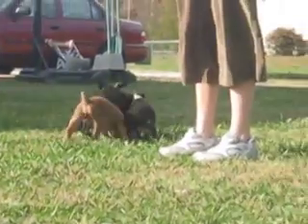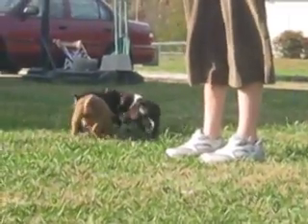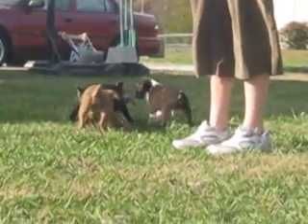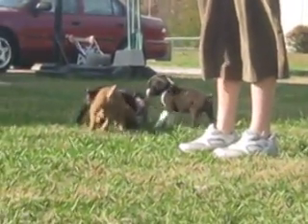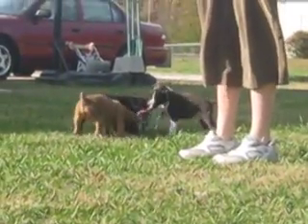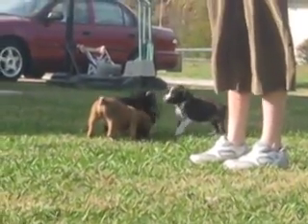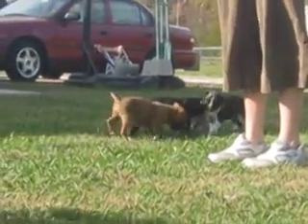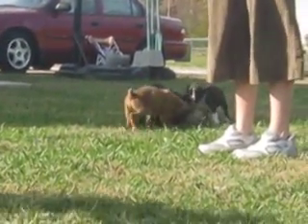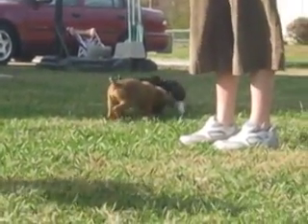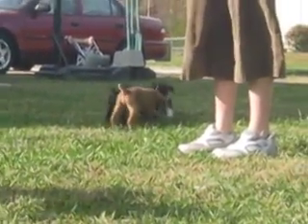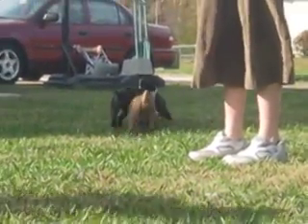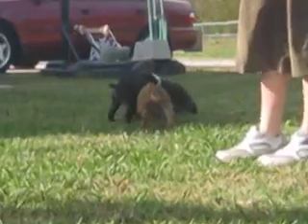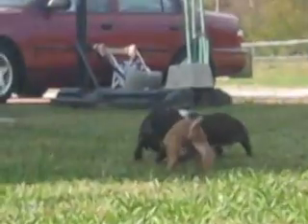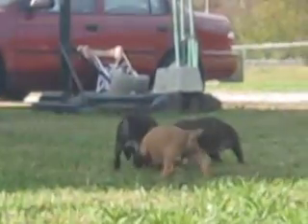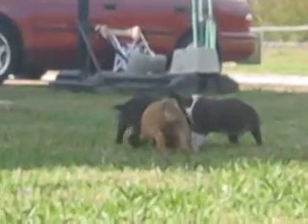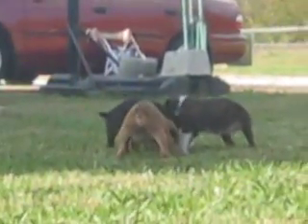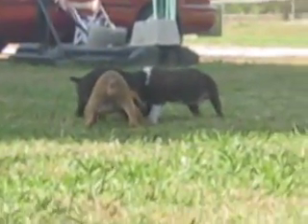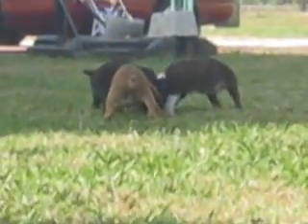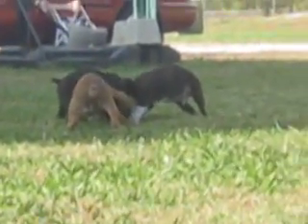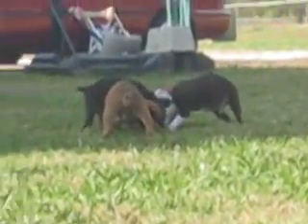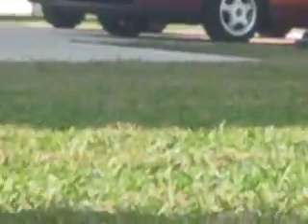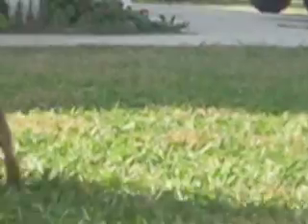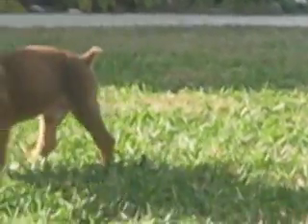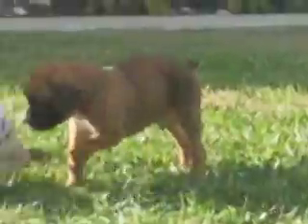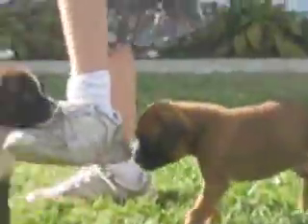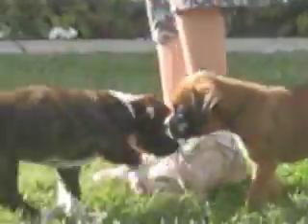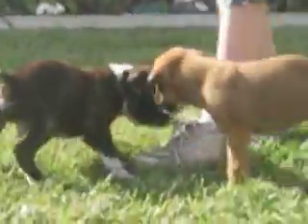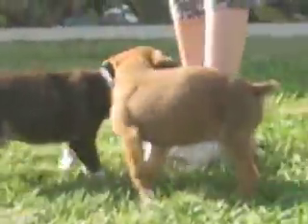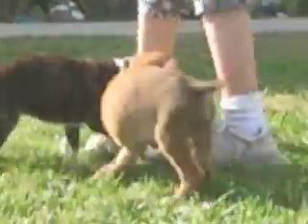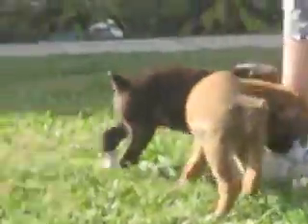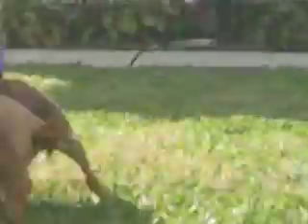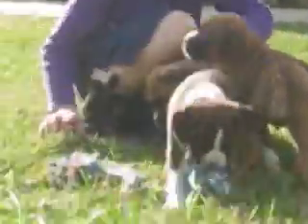They play so good. They're getting so big. This one likes to chew on the feet — they love the shoe strings. We try to get them on a toy.